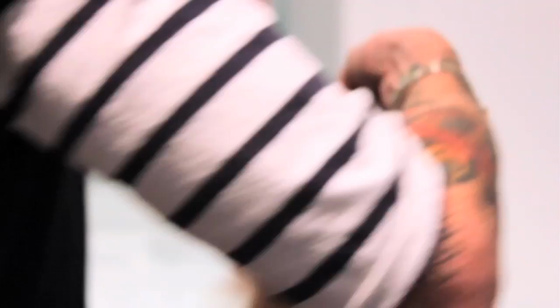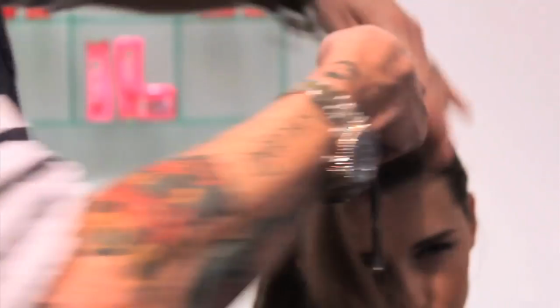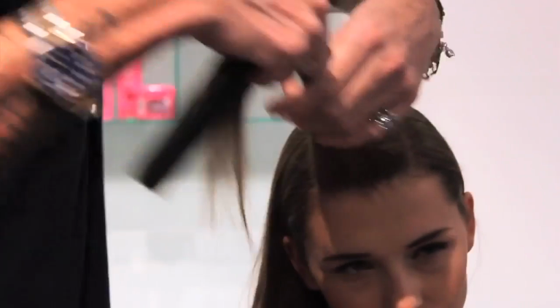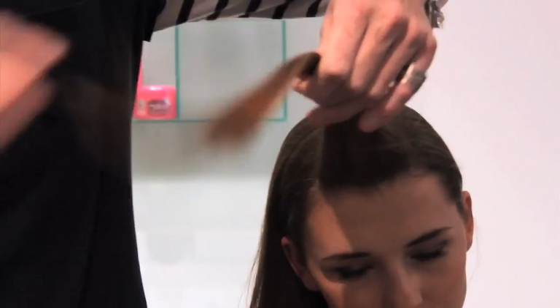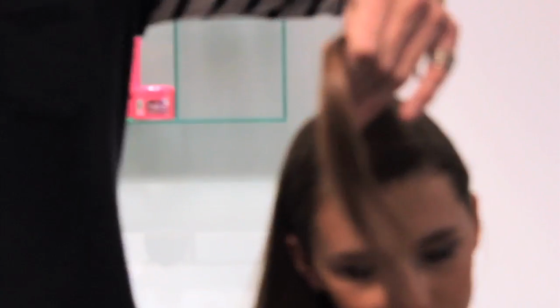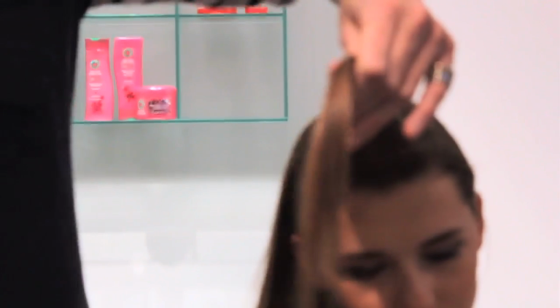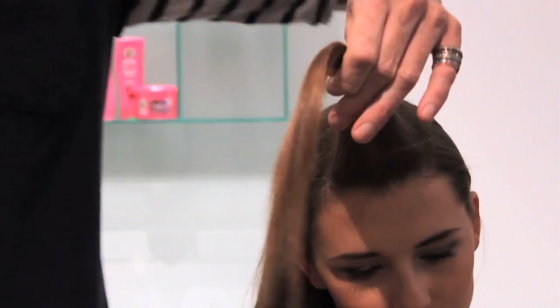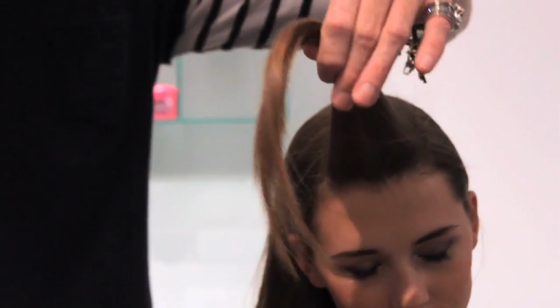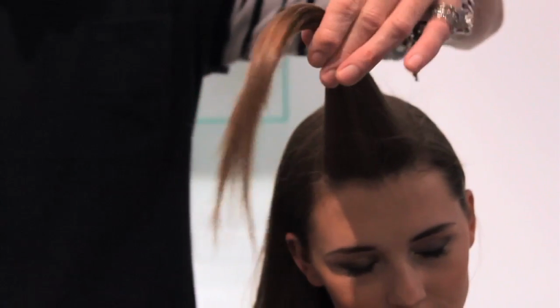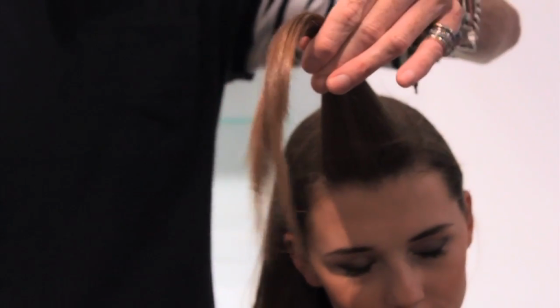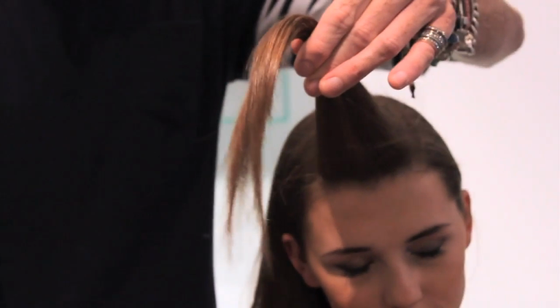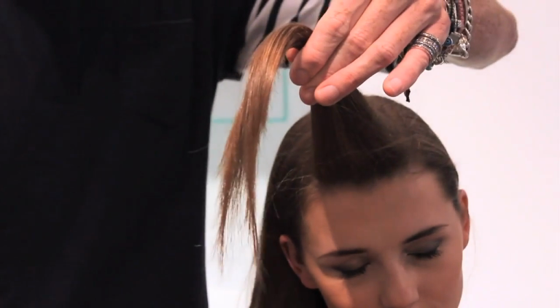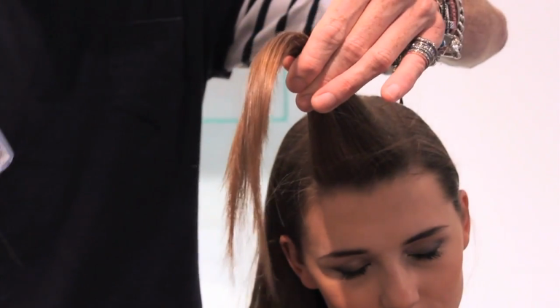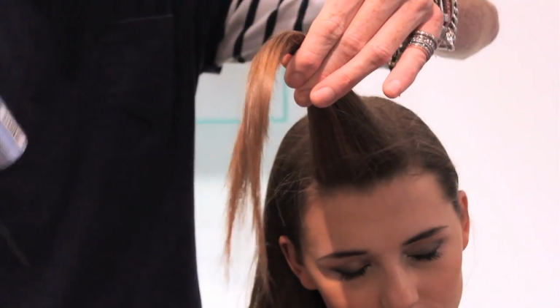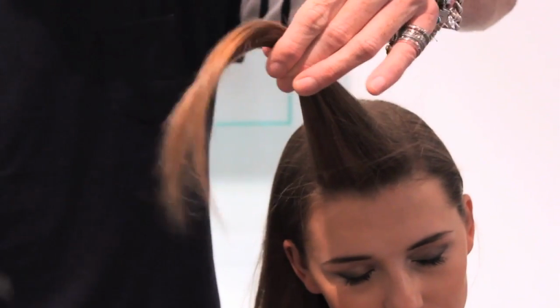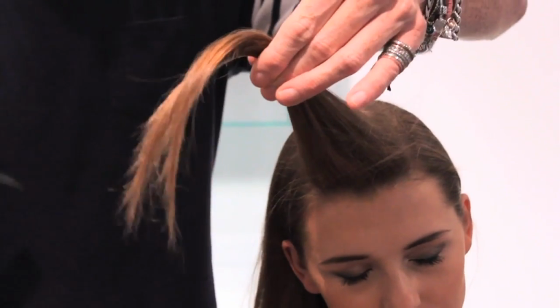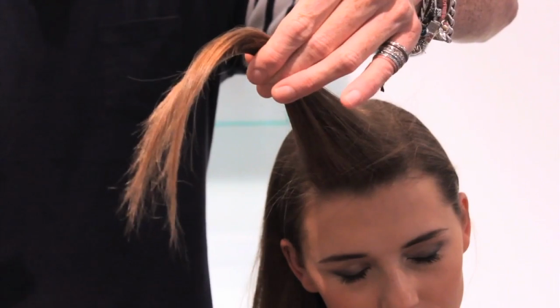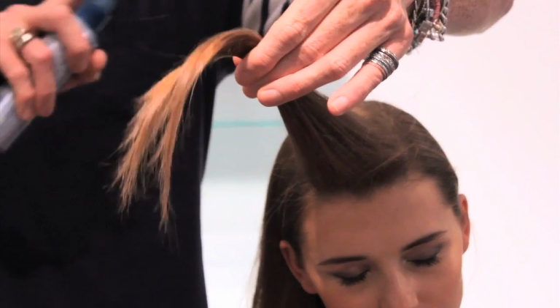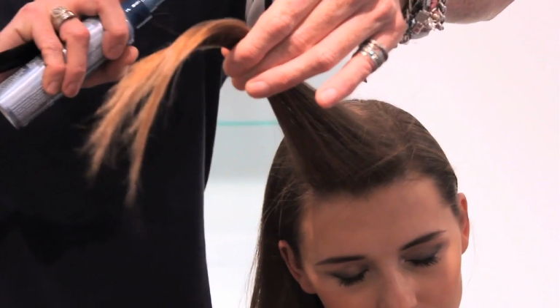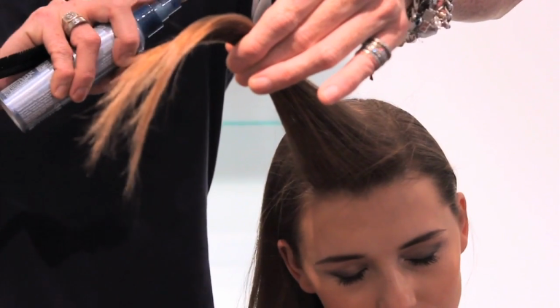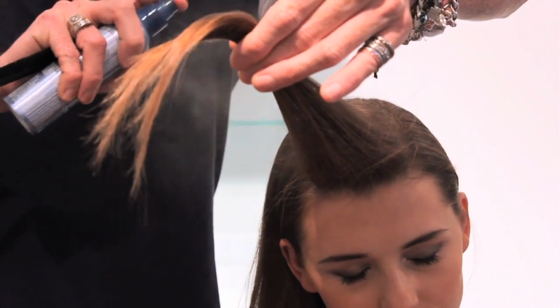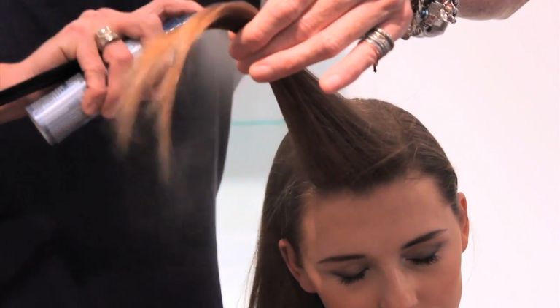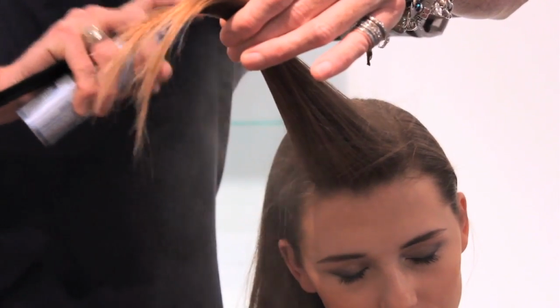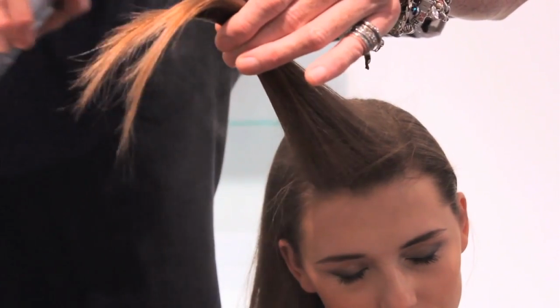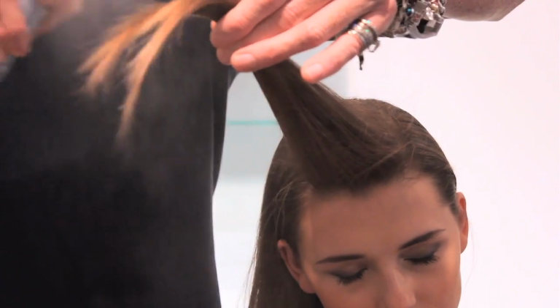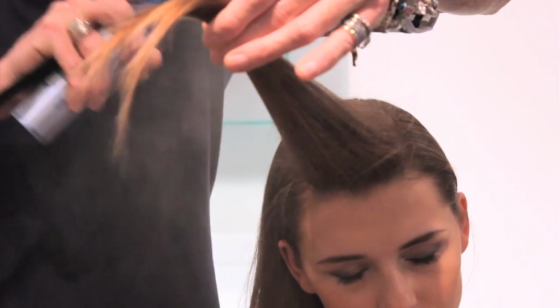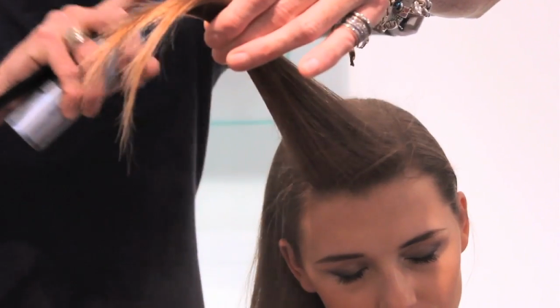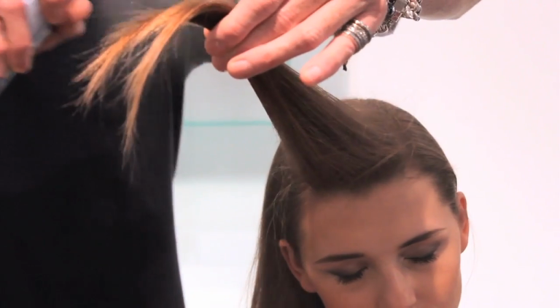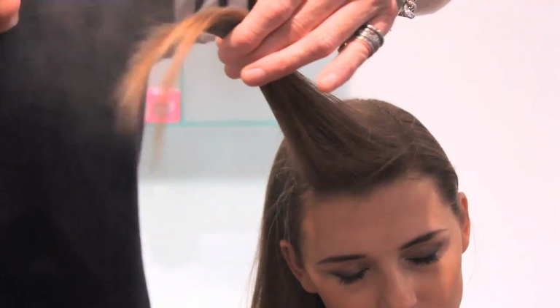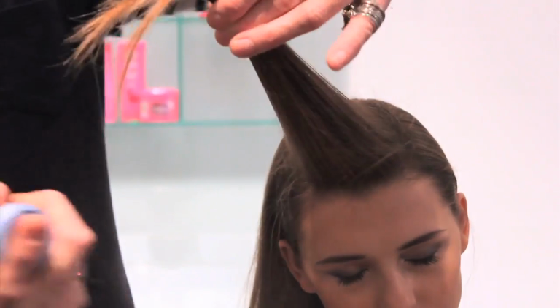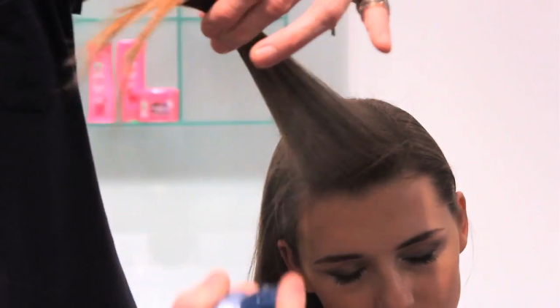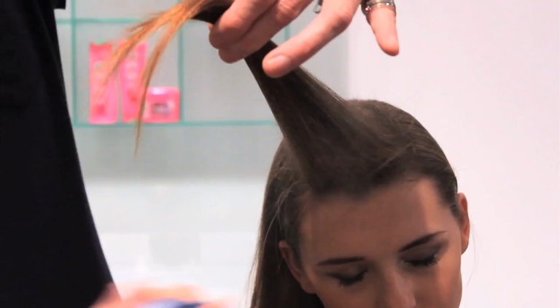Using your comb, just get a nice straight section and then give your hair just a little spritz of some hairspray. I'm using the Sebastian Shine Define.